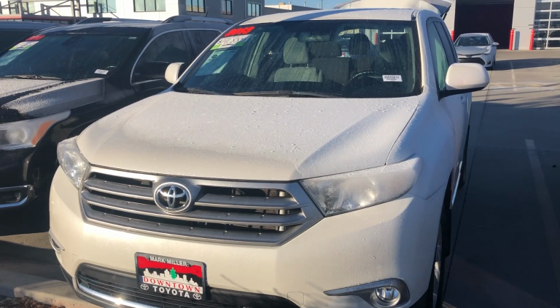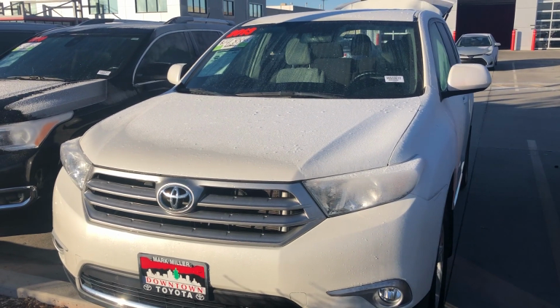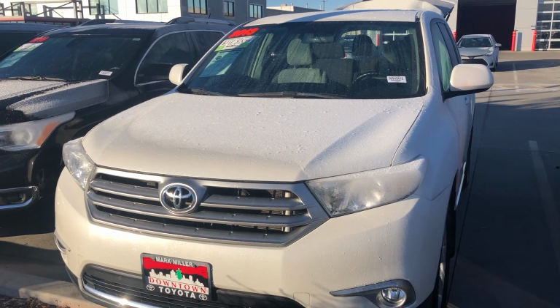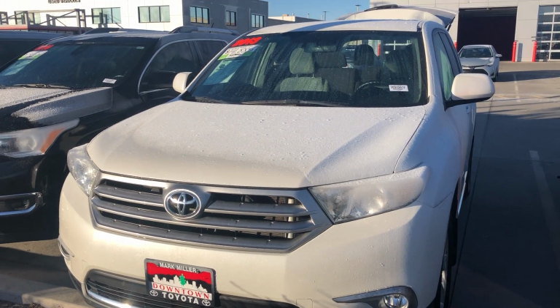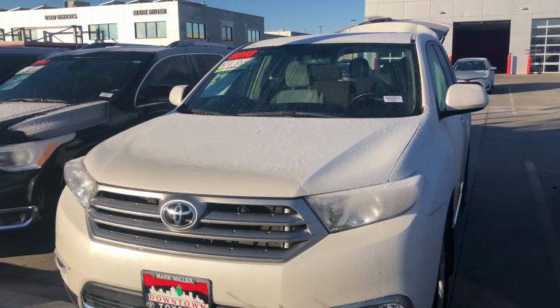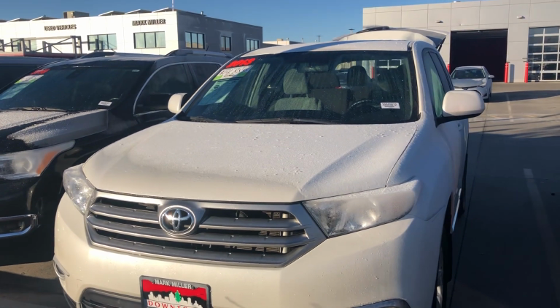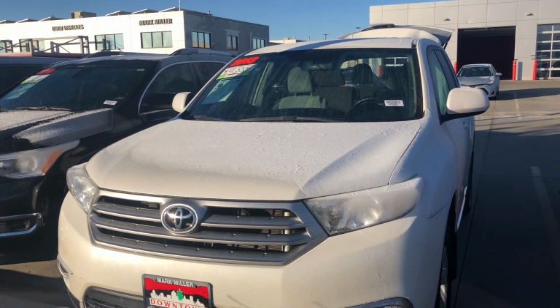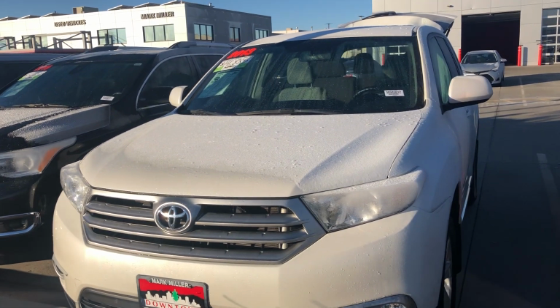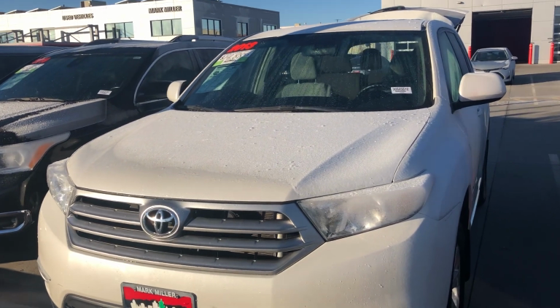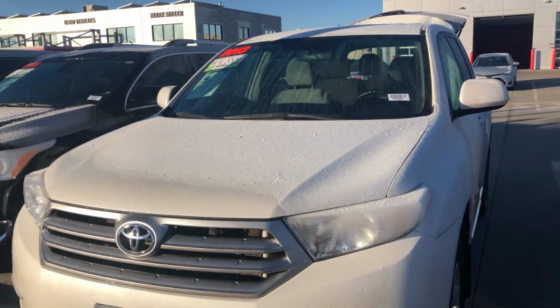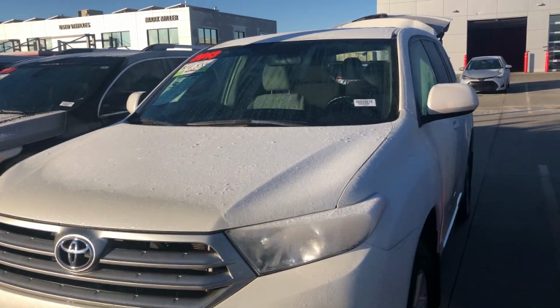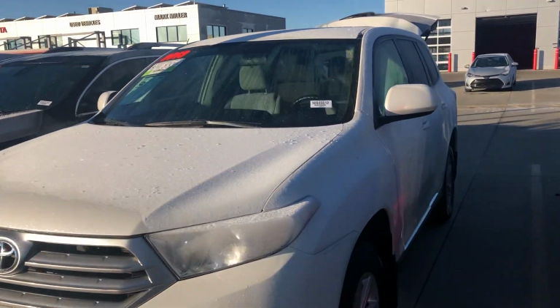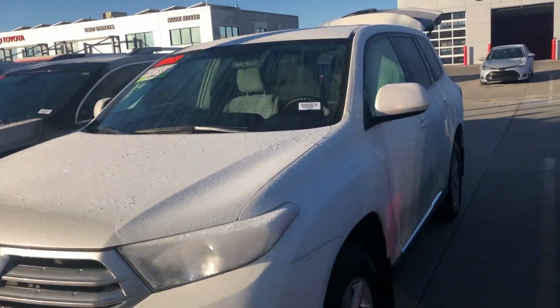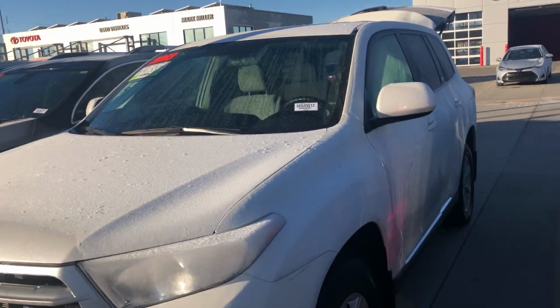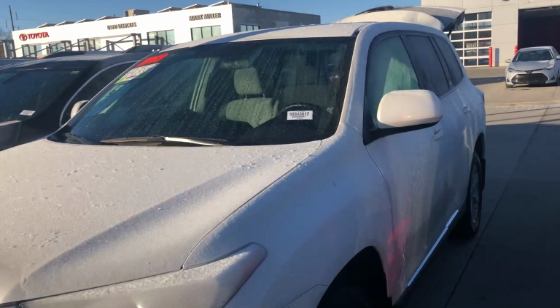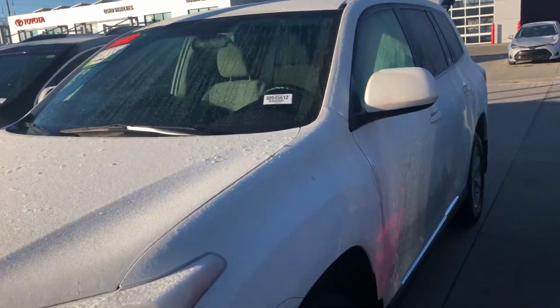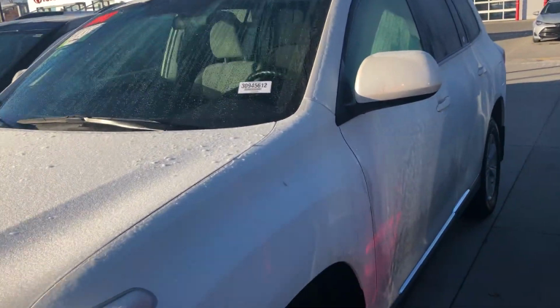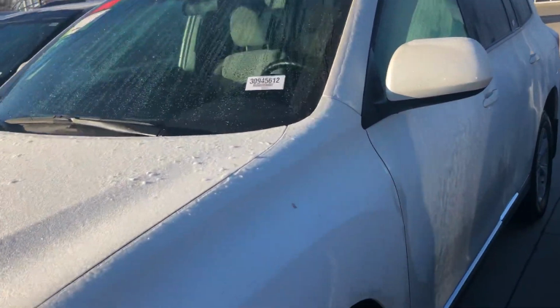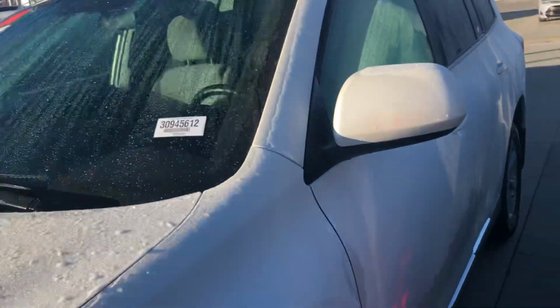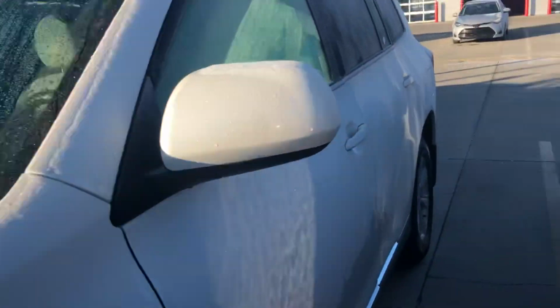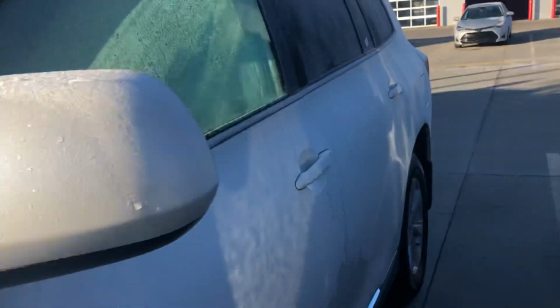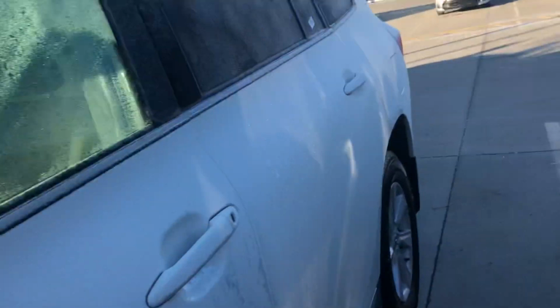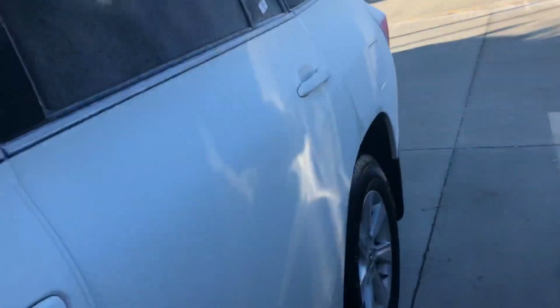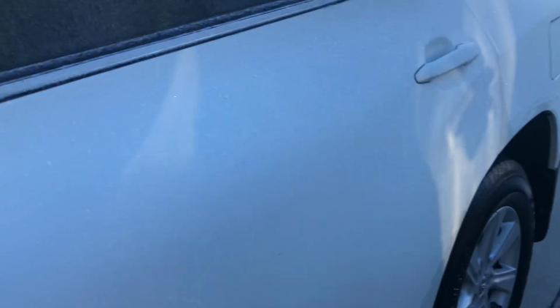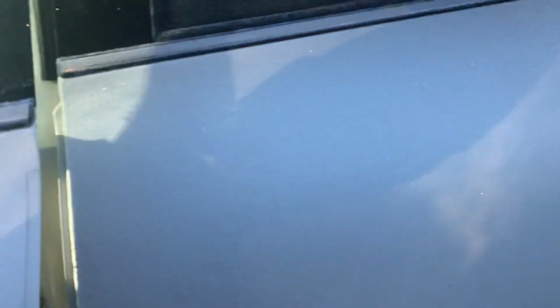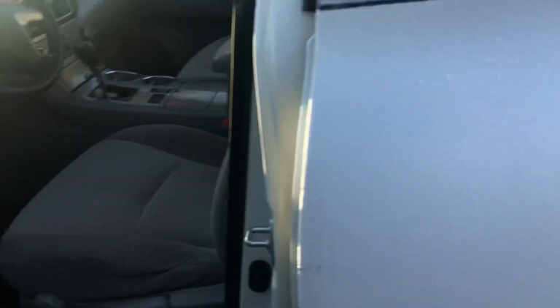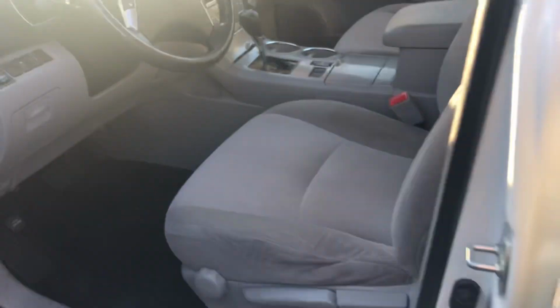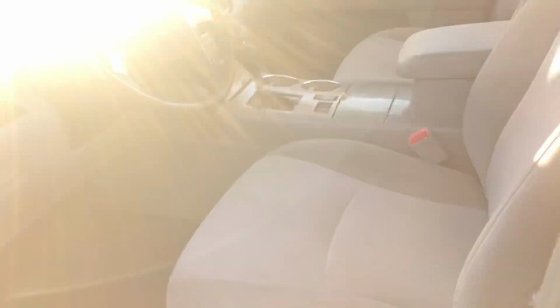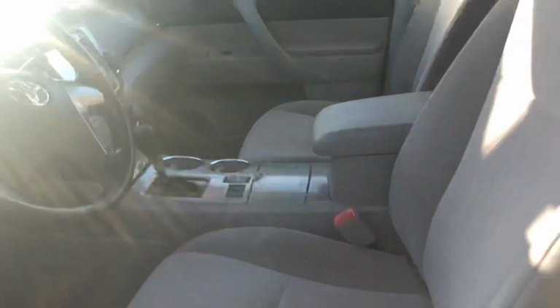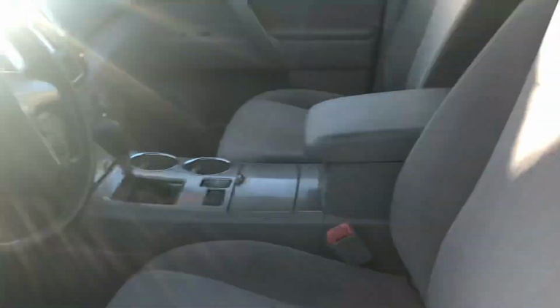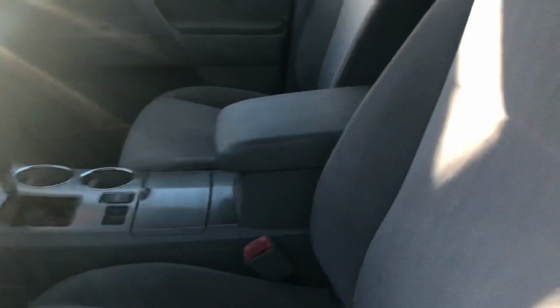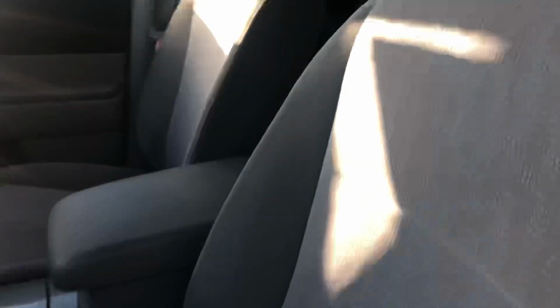Hello, this is Sam here with Mark Miller Toyota. Right here I have for you our 2013 Toyota Highlander in the color white. You have keyless entry on this vehicle and cloth interior.